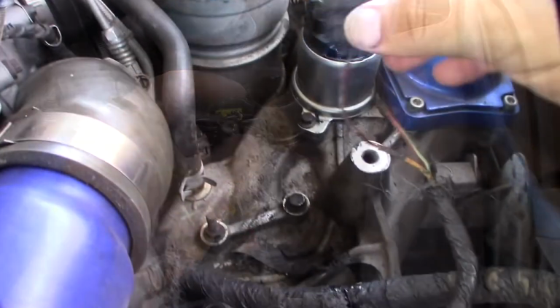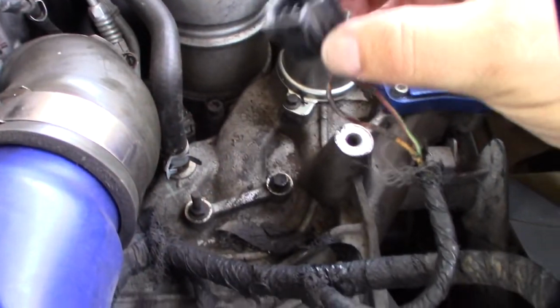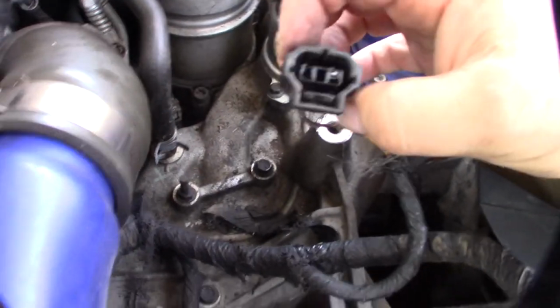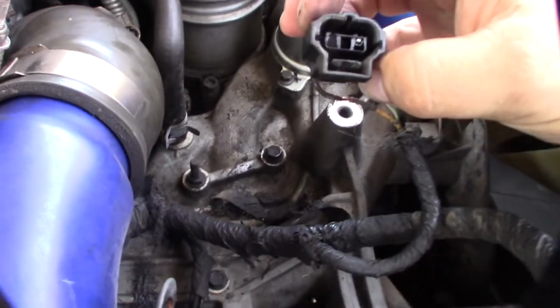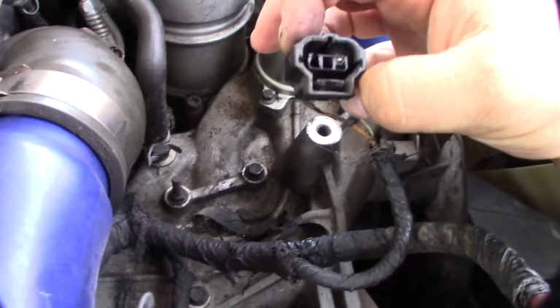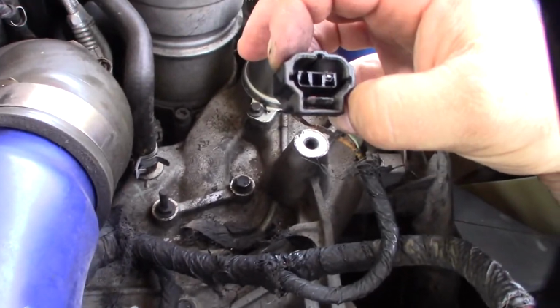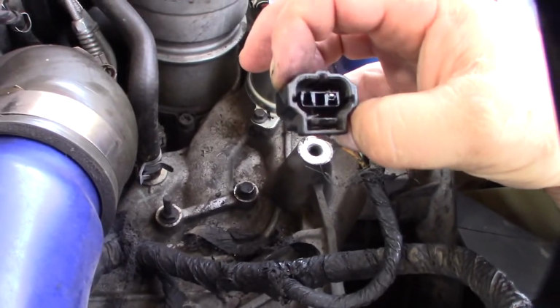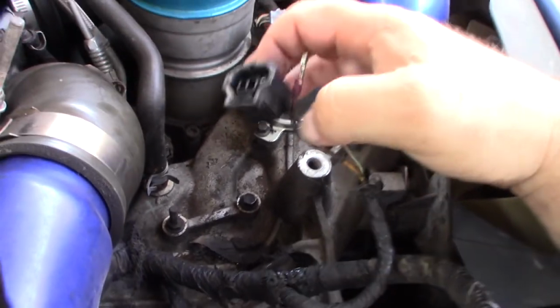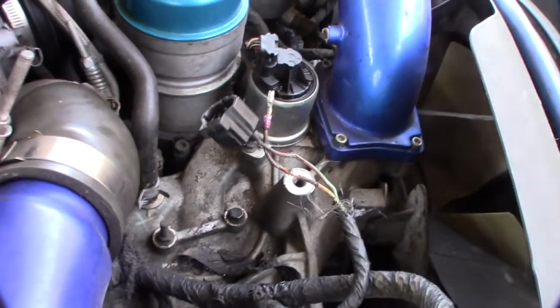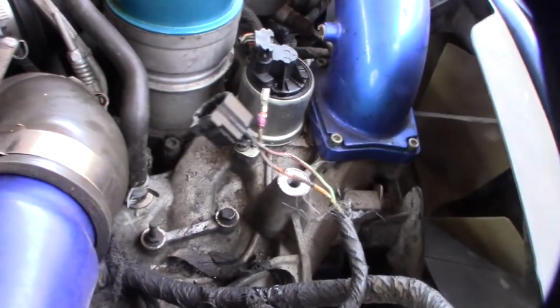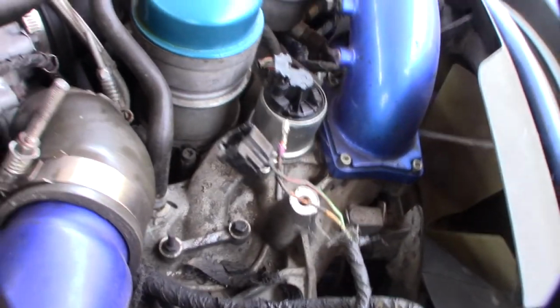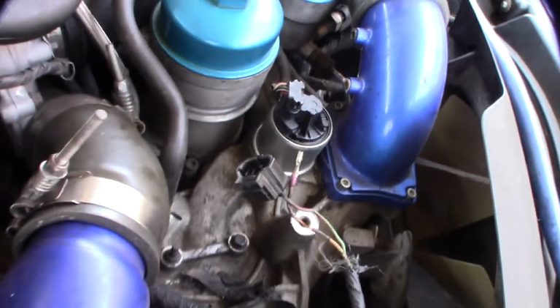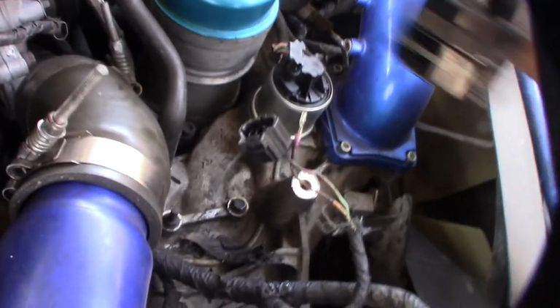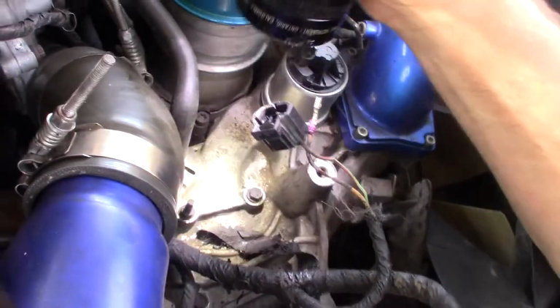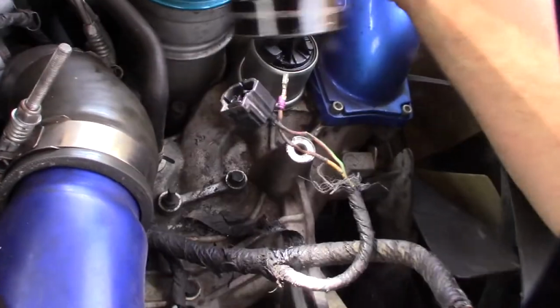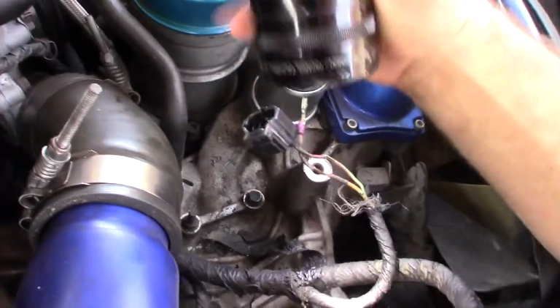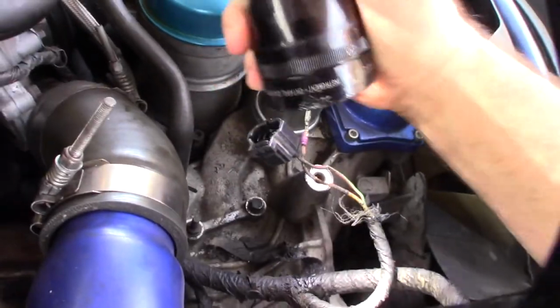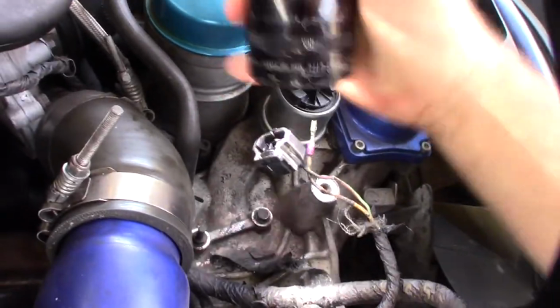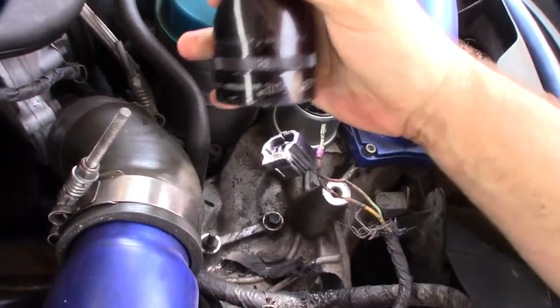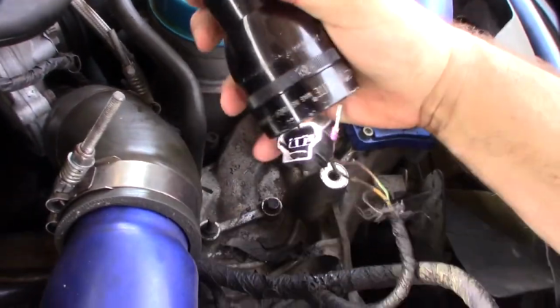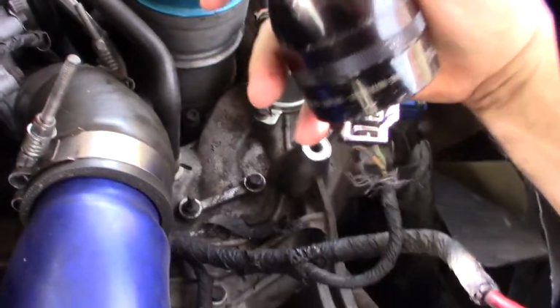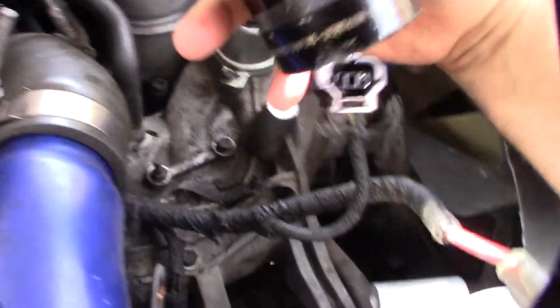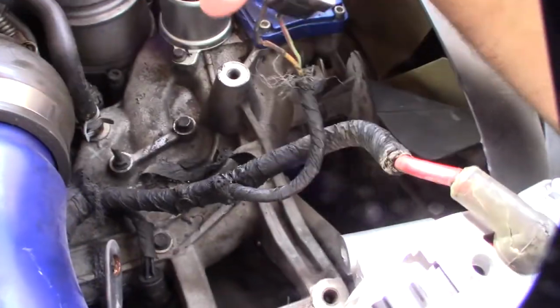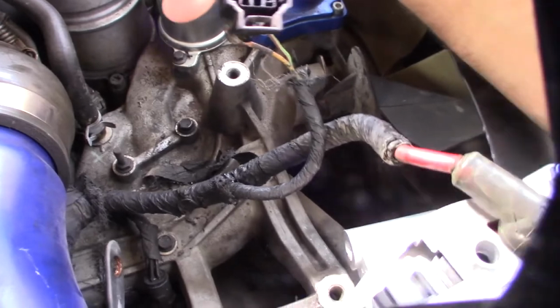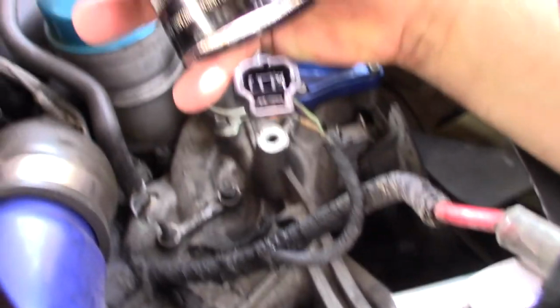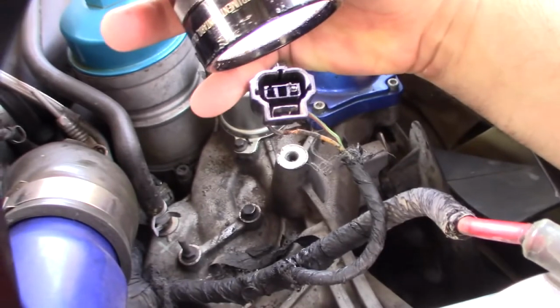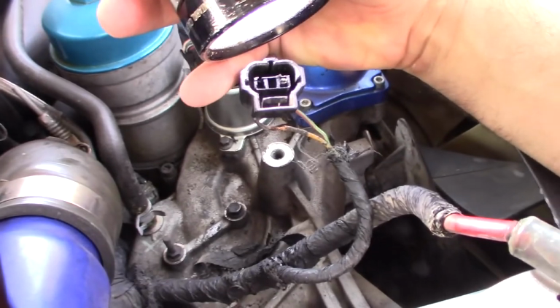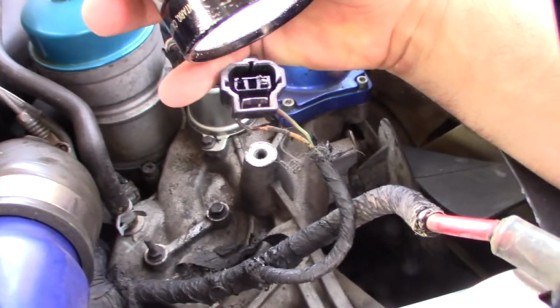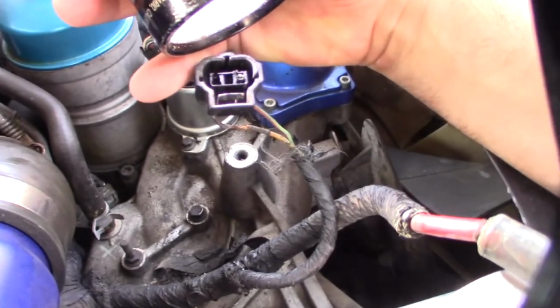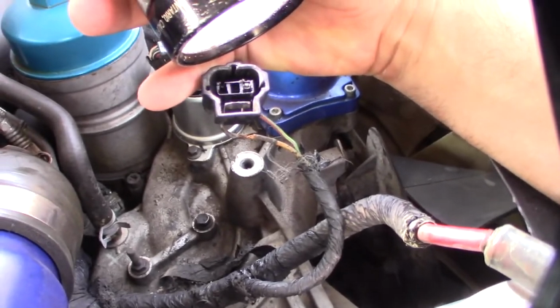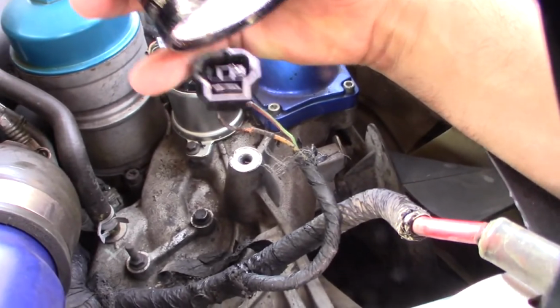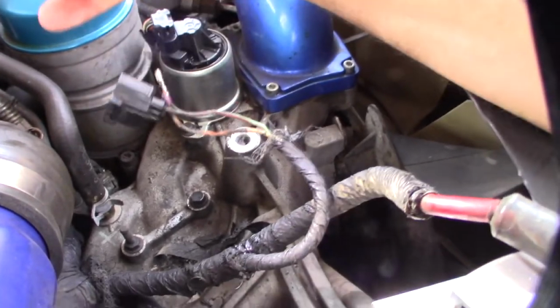There's another little tab in there. There's another tab there — you're going to get a release. It pulls out the back like that.